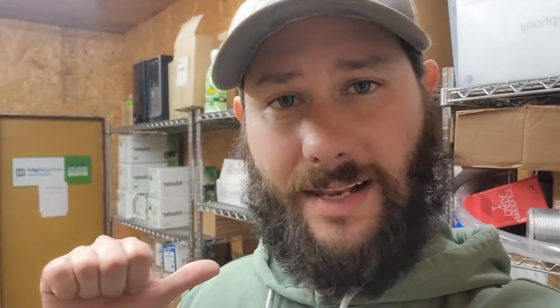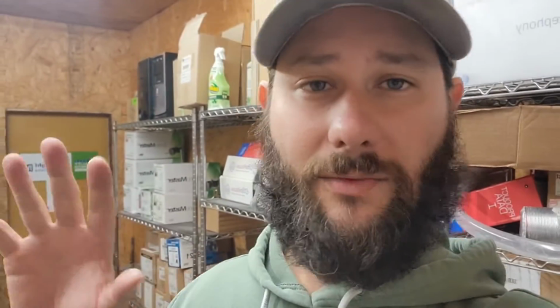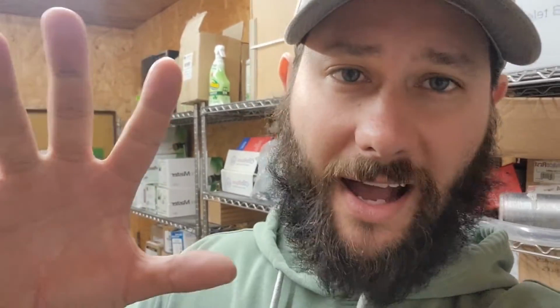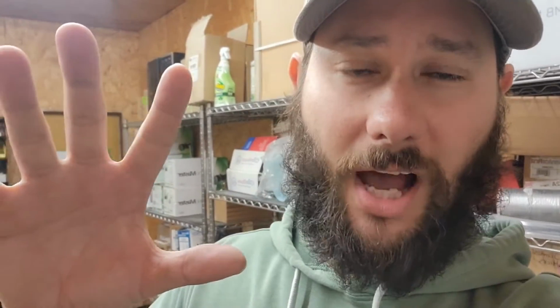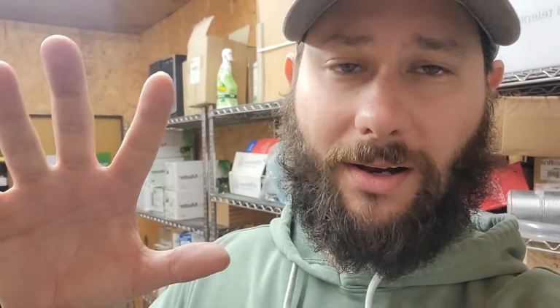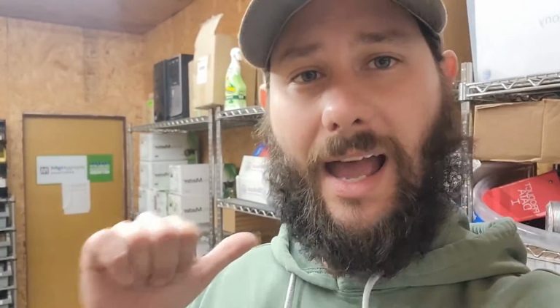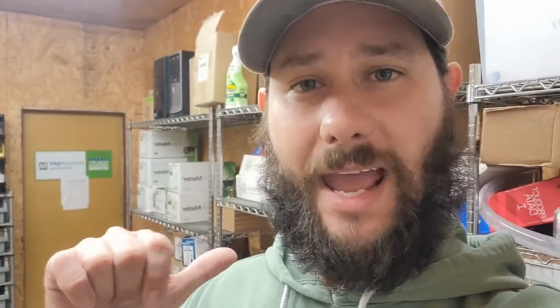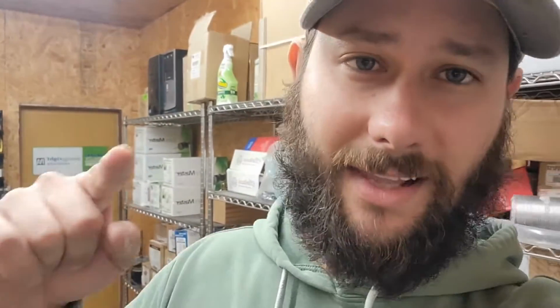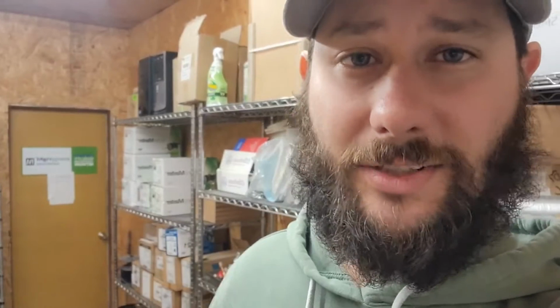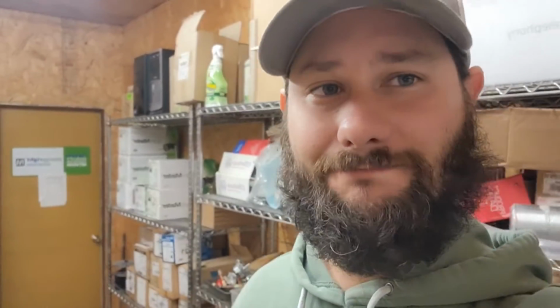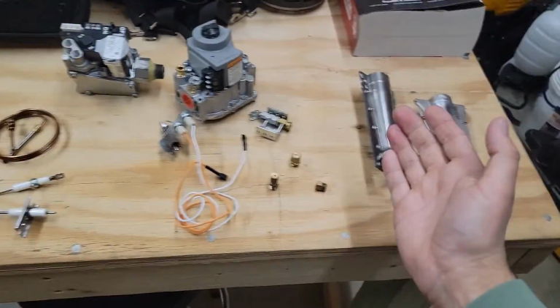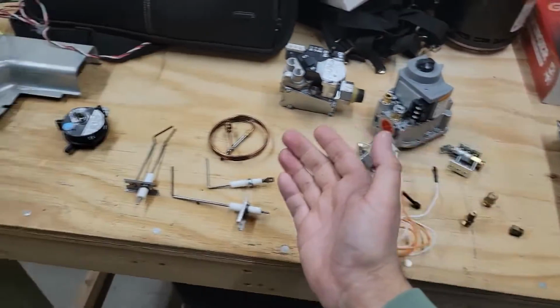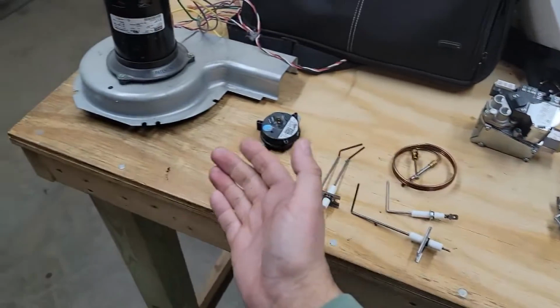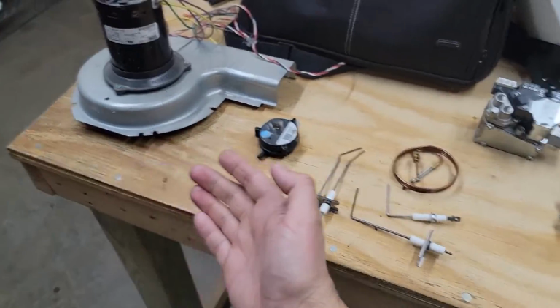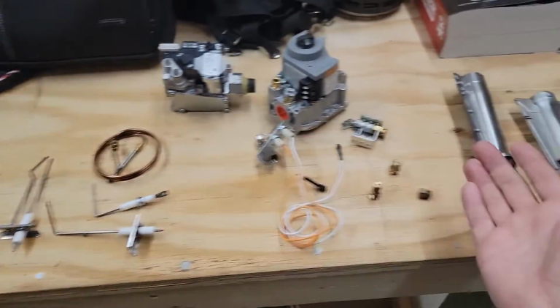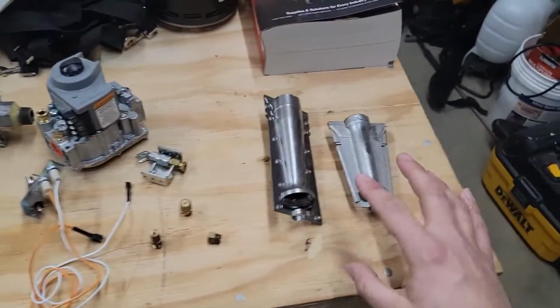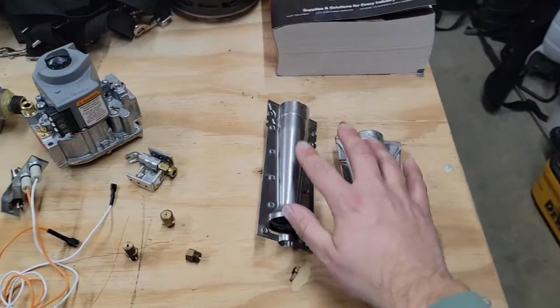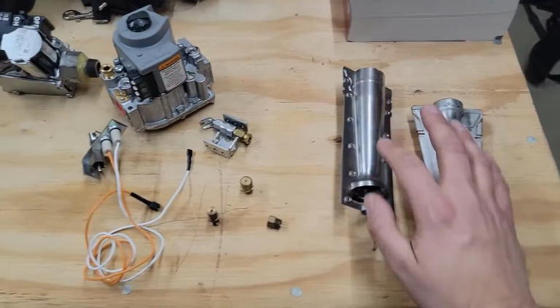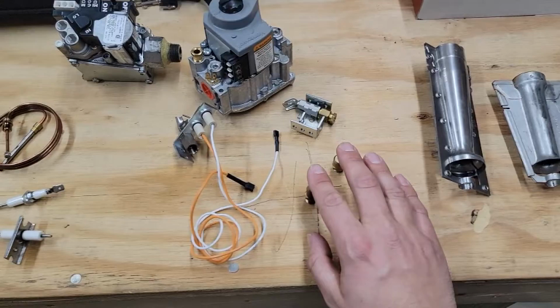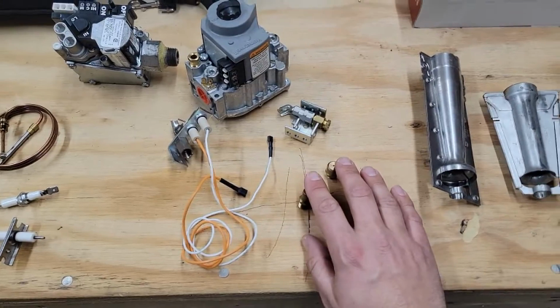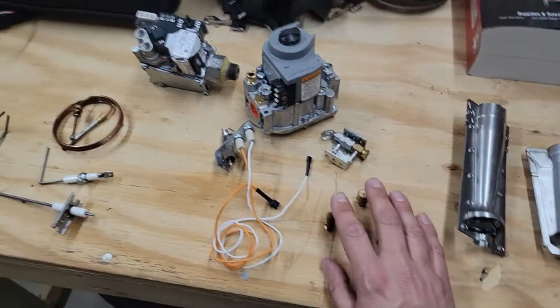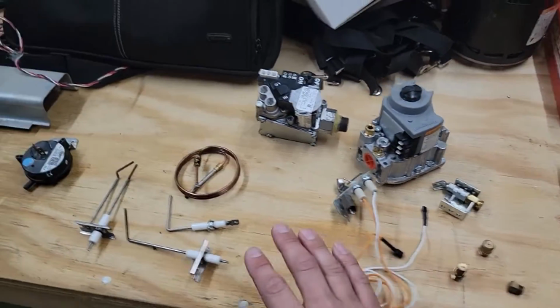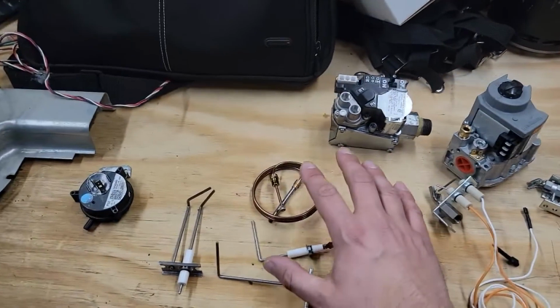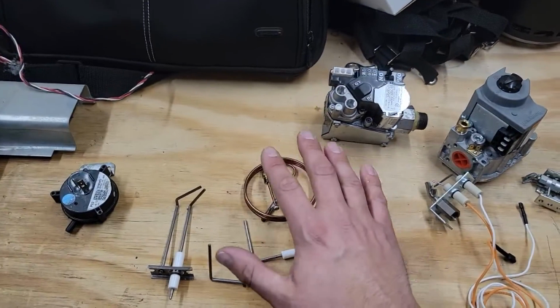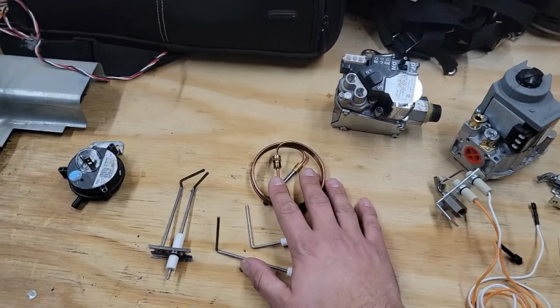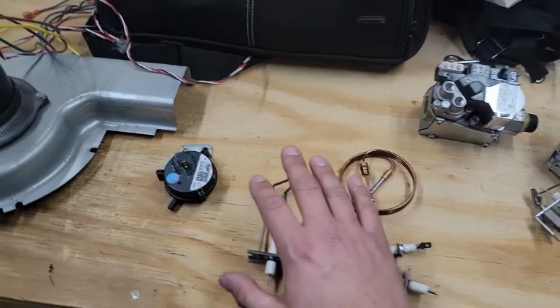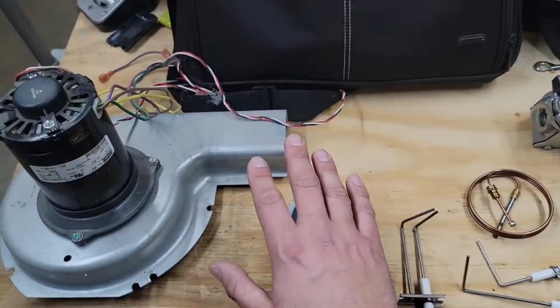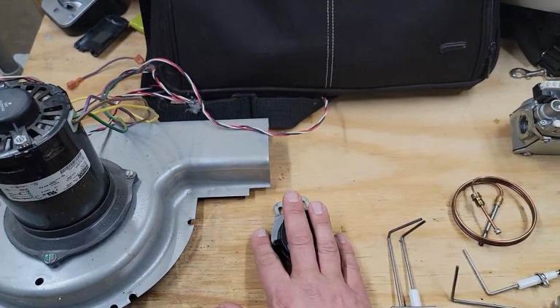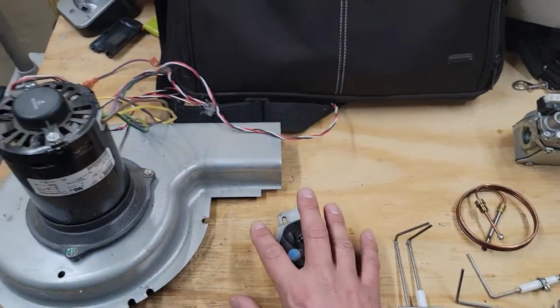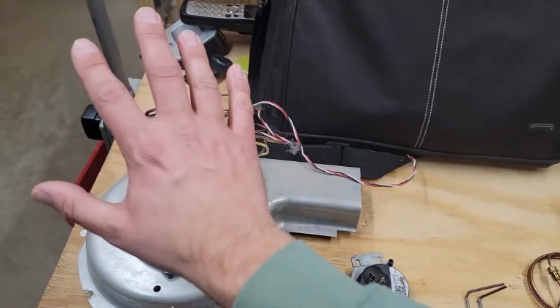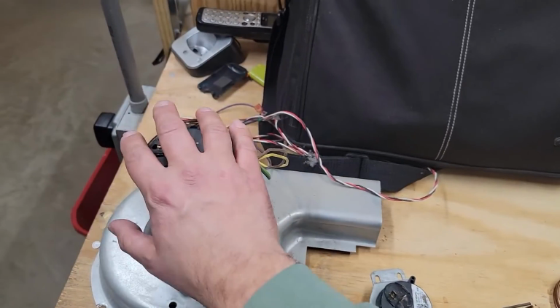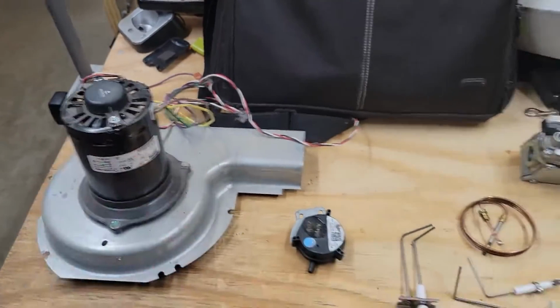Today we're covering the five most common parts. I'm Tad, let's get started. These are the five most common parts: we have the burners, the orifices, the flame sensors, the pressure switch, and the inducer motor.